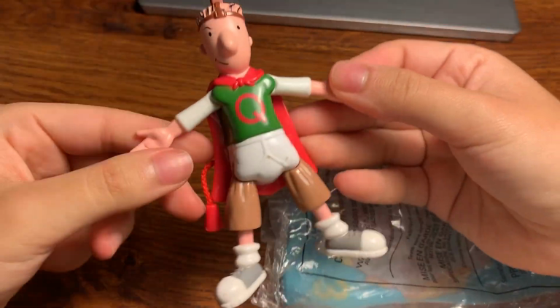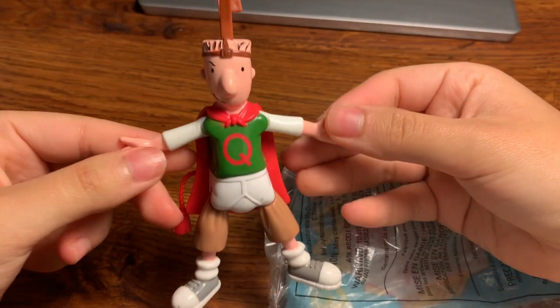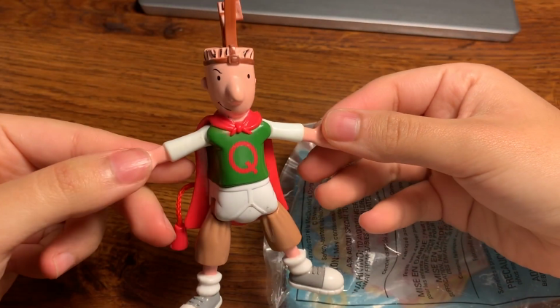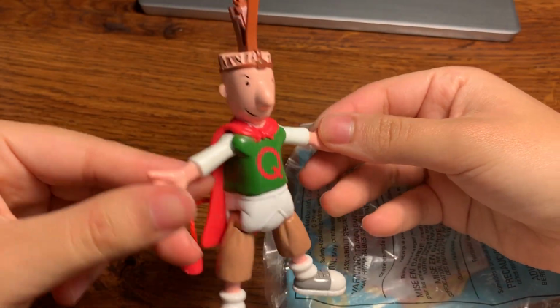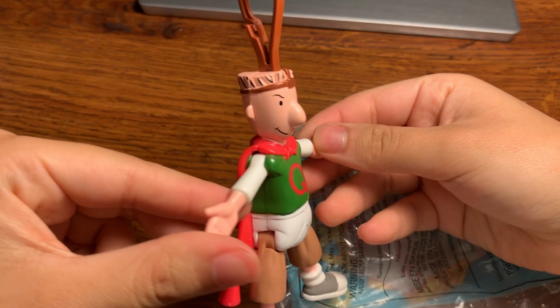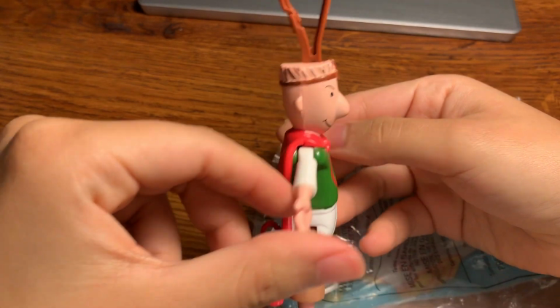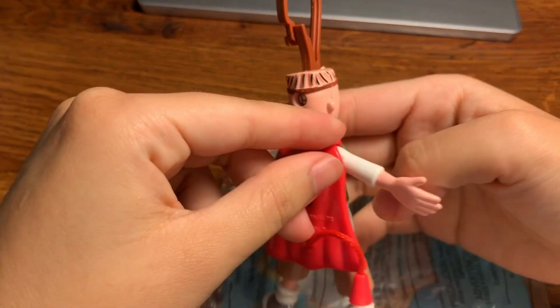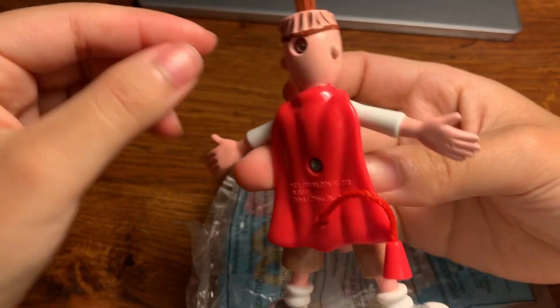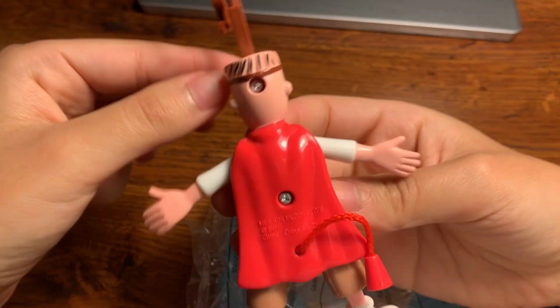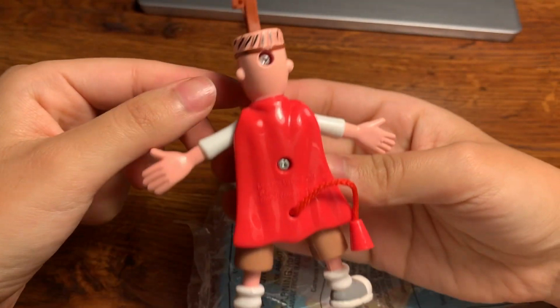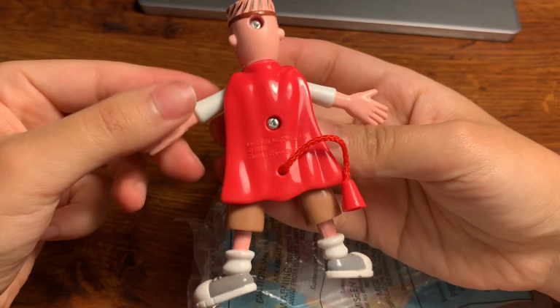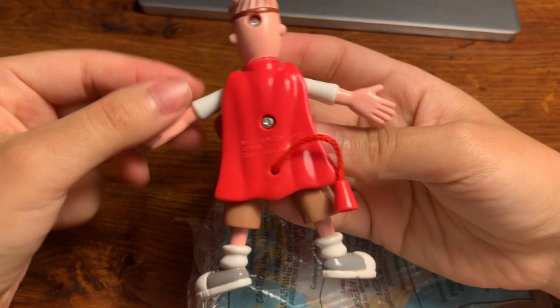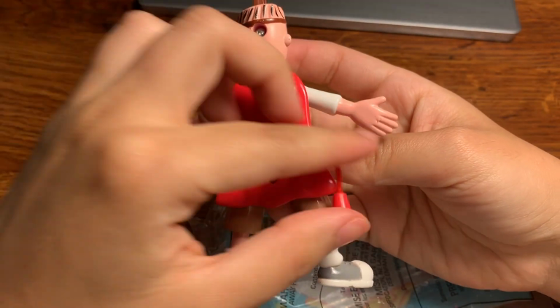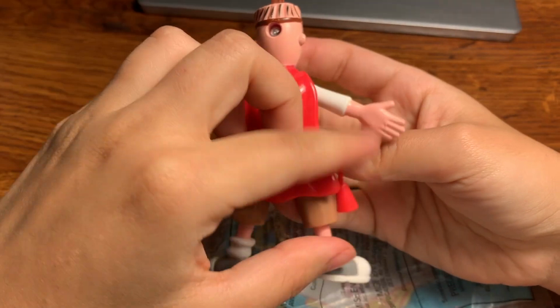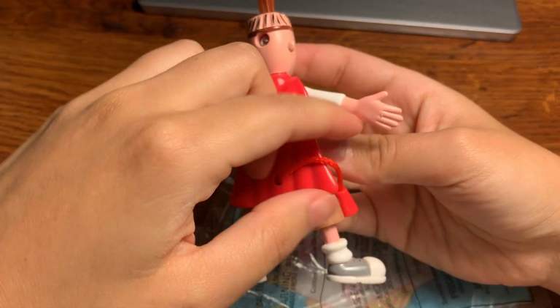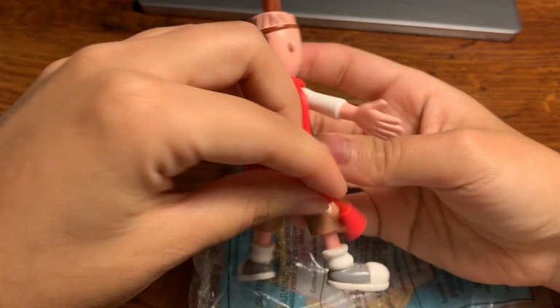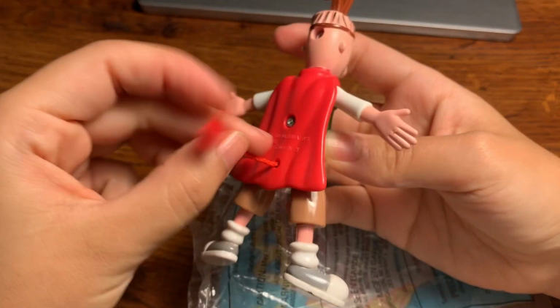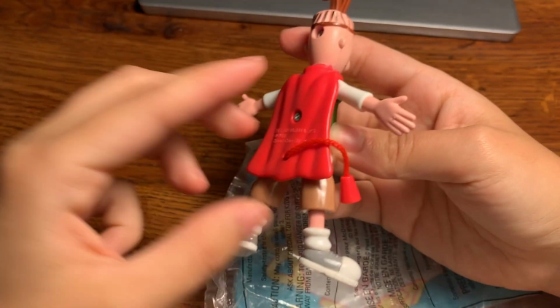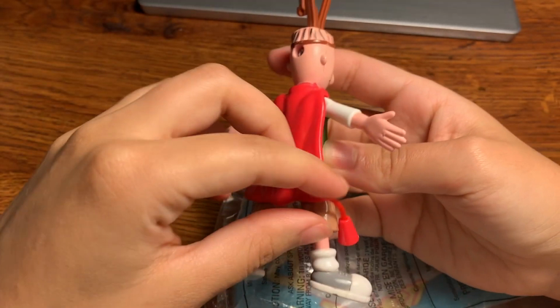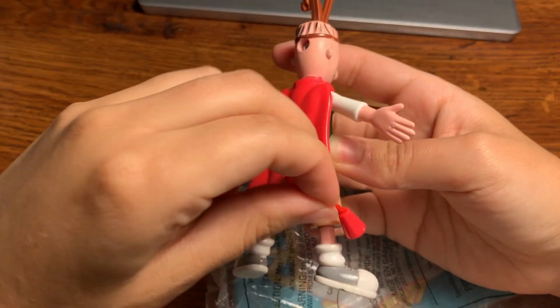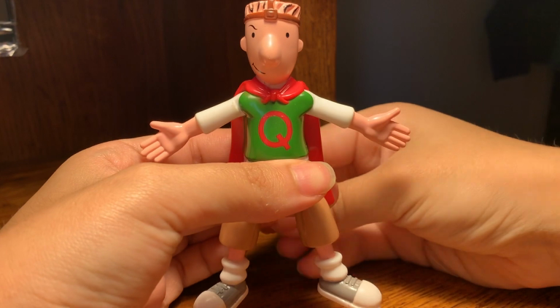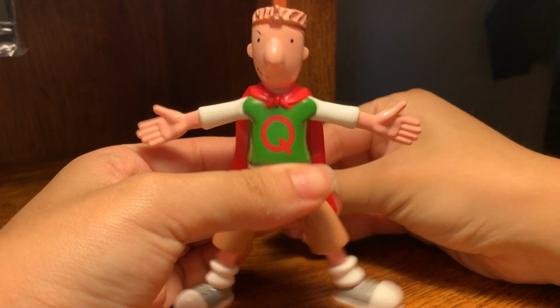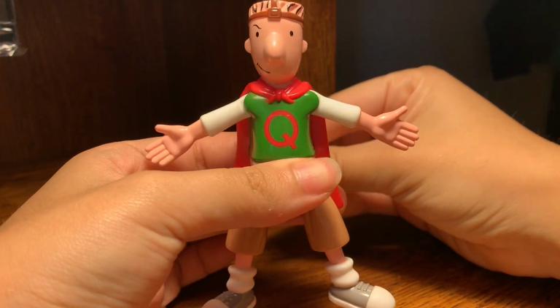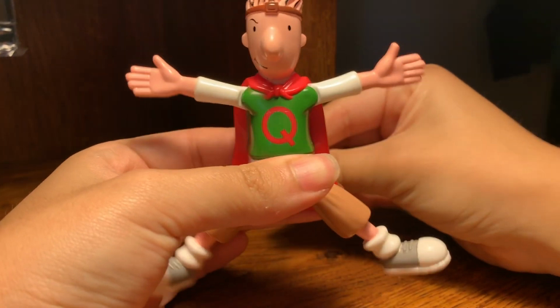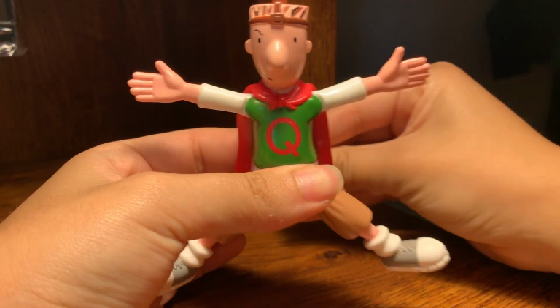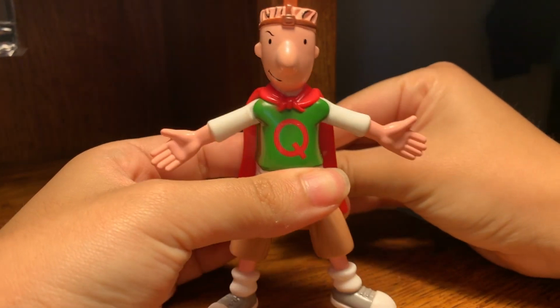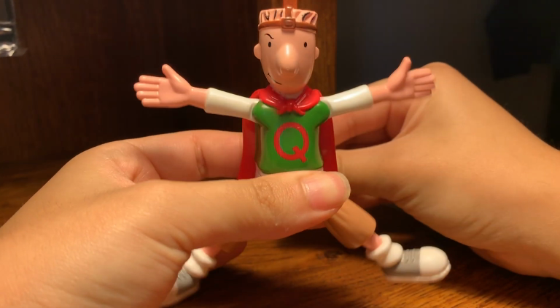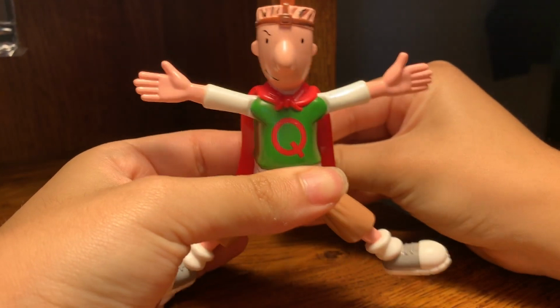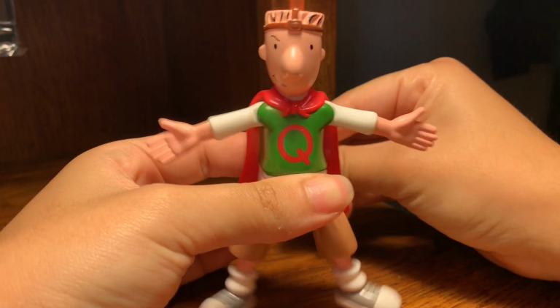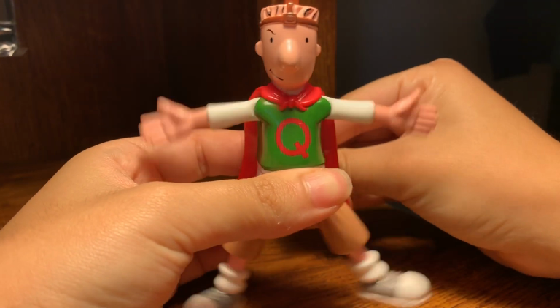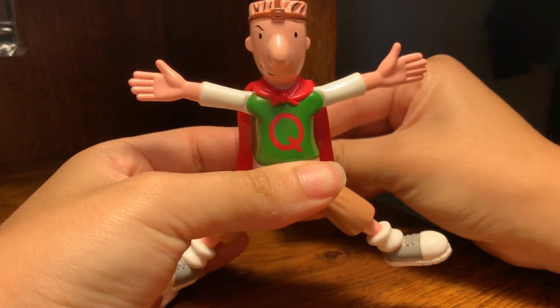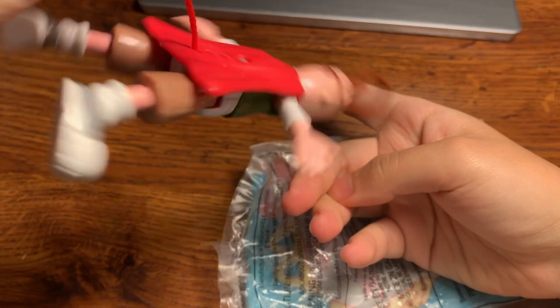Oh my gosh, look at that glossy finish! Look at this thing, look at this little thing right here. Look at that — he's doing jumping jacks!